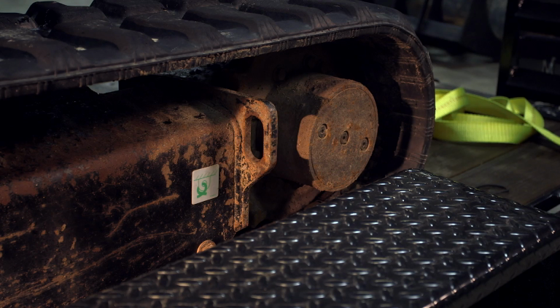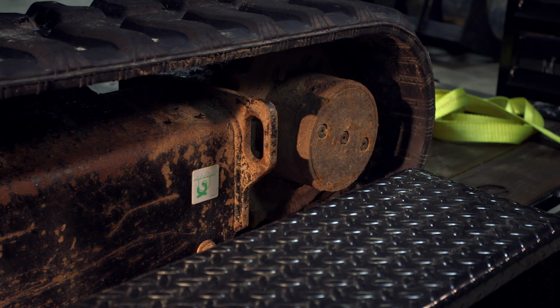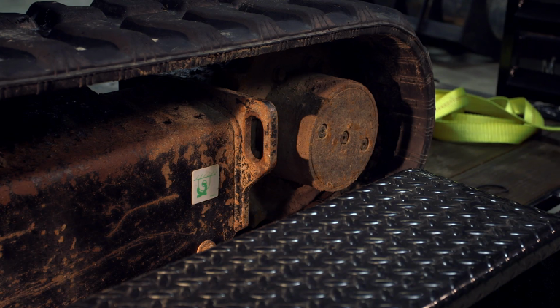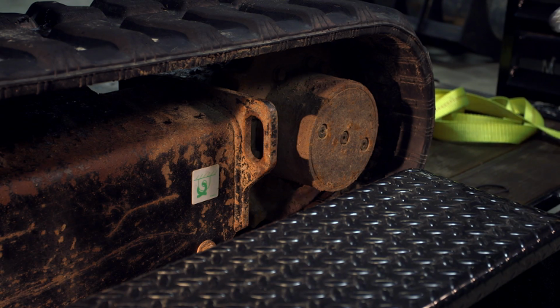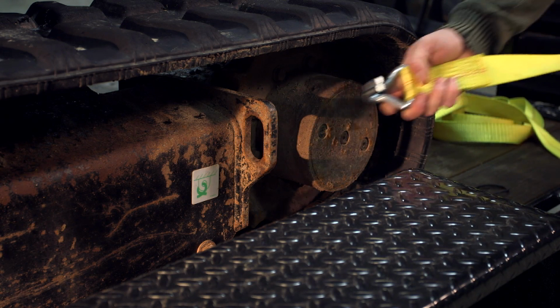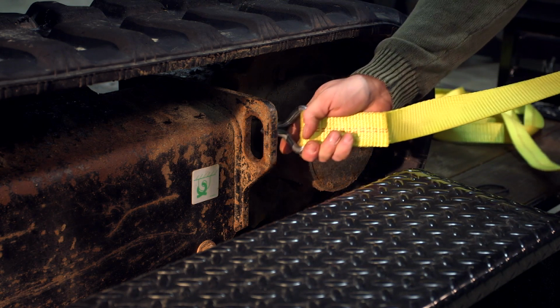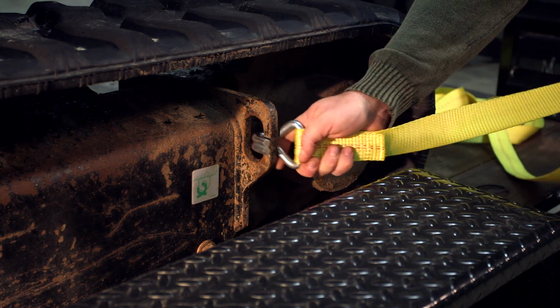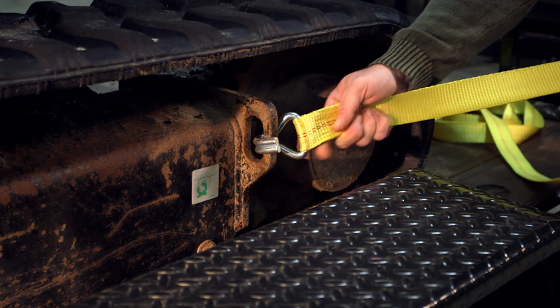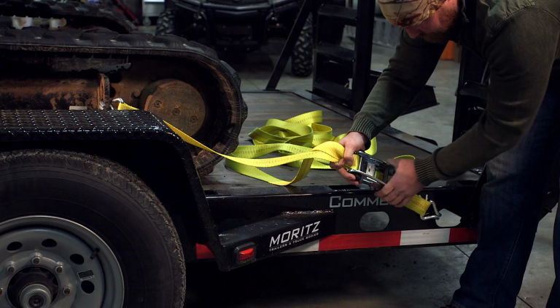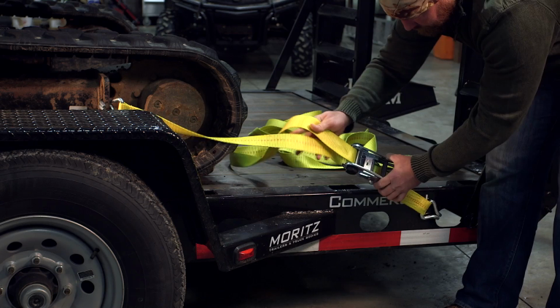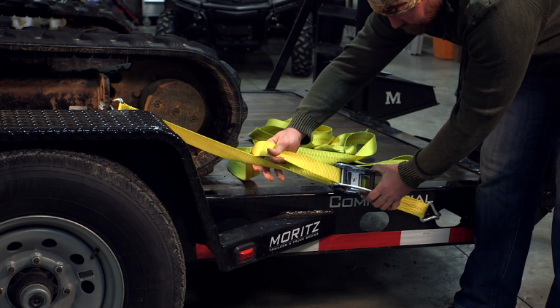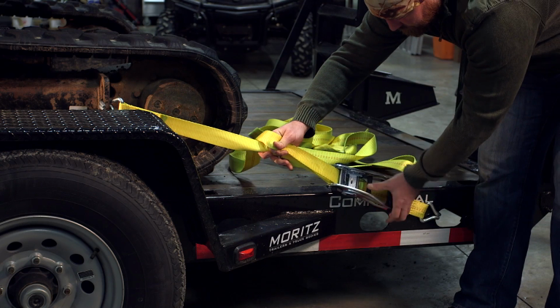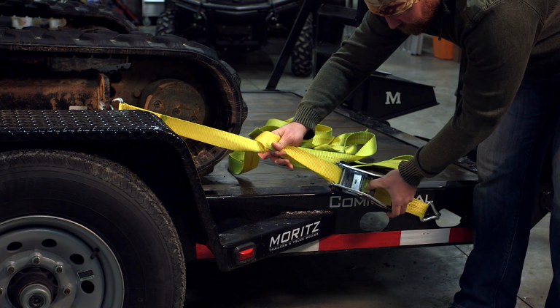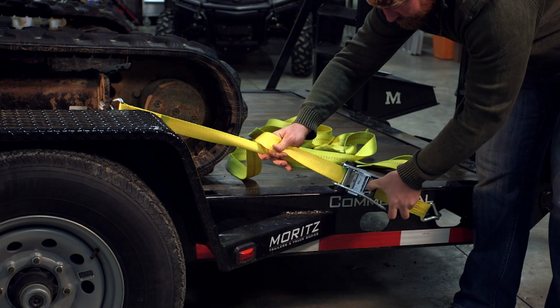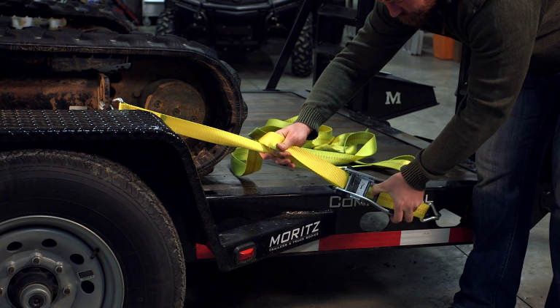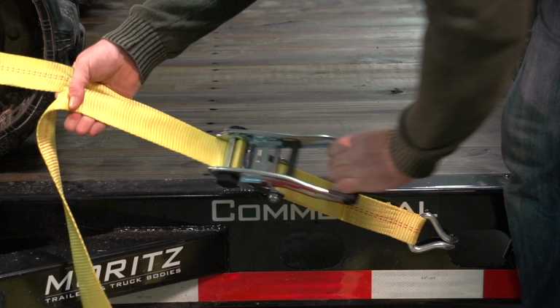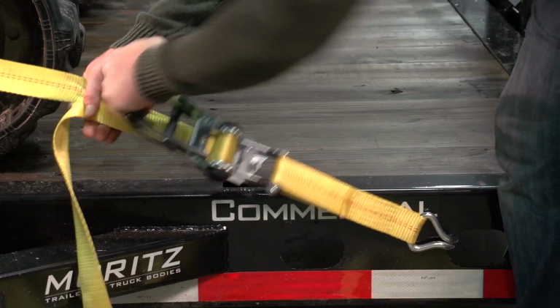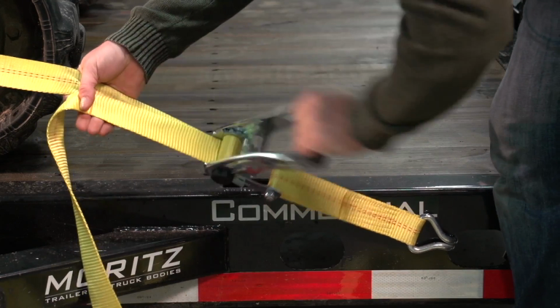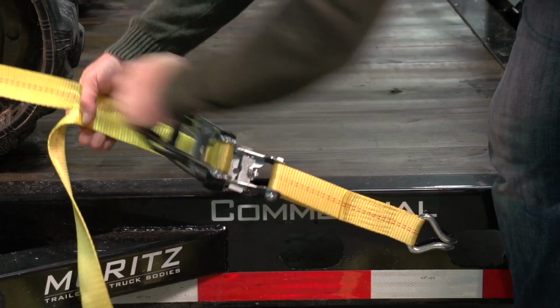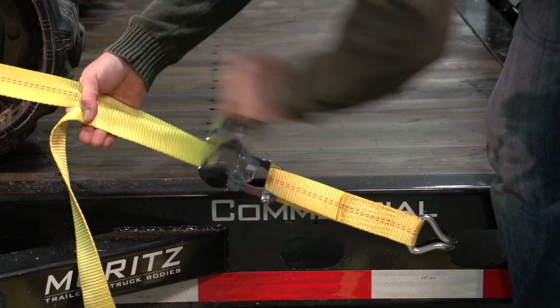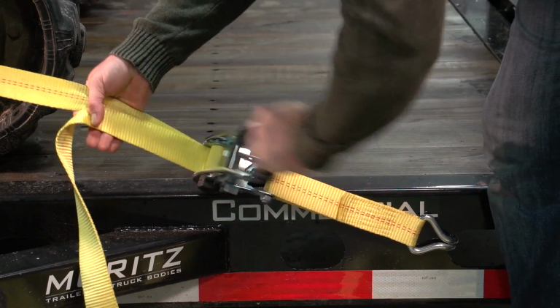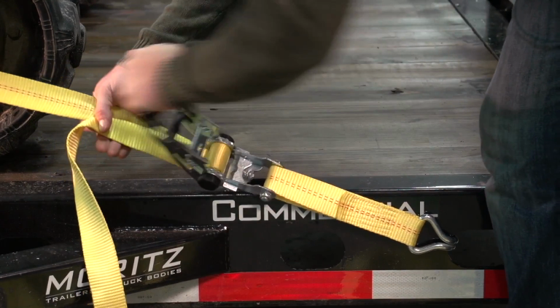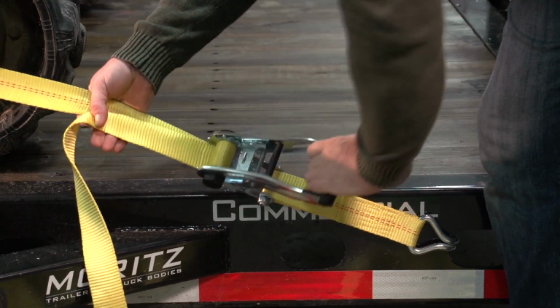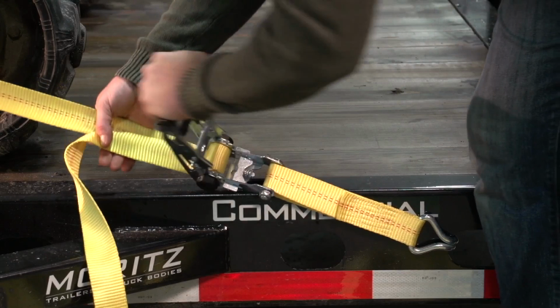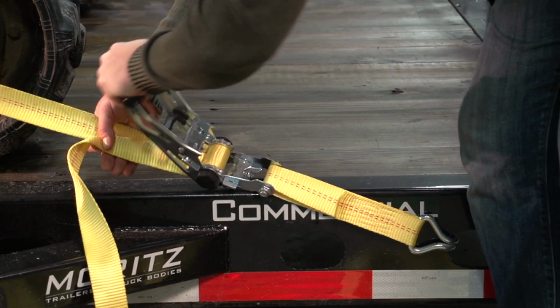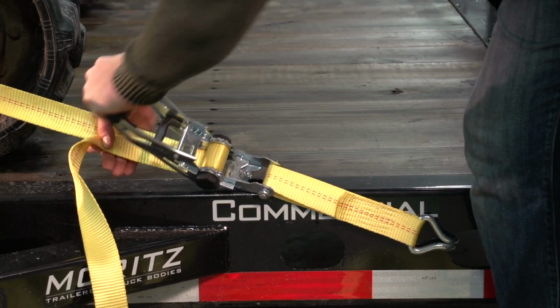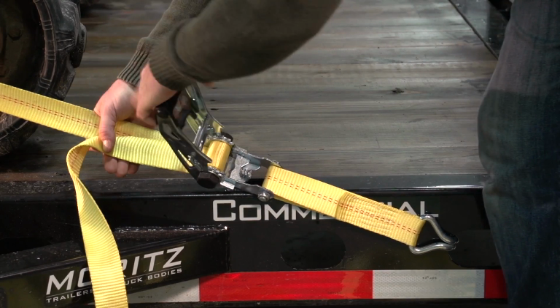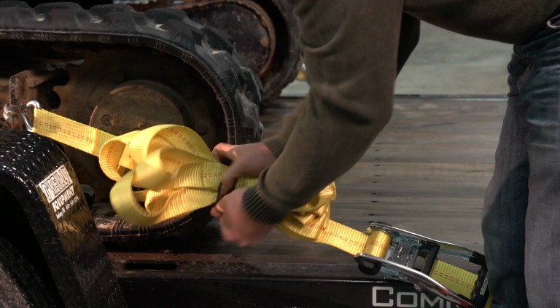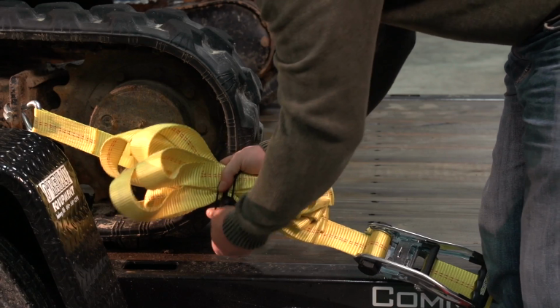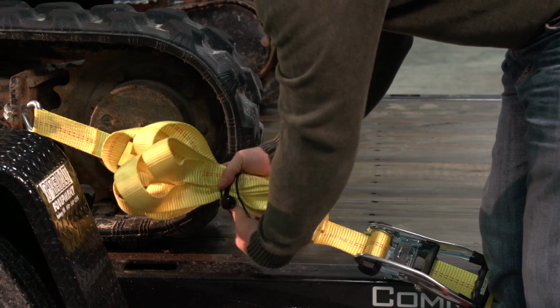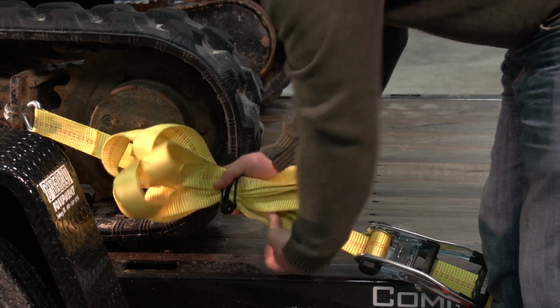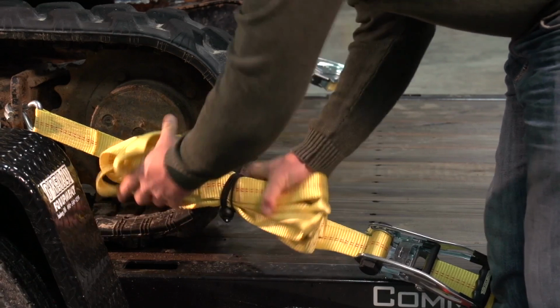When you fasten the hooks to the tie down points on your truck or trailer, you'll need to pull the slack out of the webbing. Pump the ratchet until the webbing is wrapped around the axle at least two times. Tie off the excess webbing.